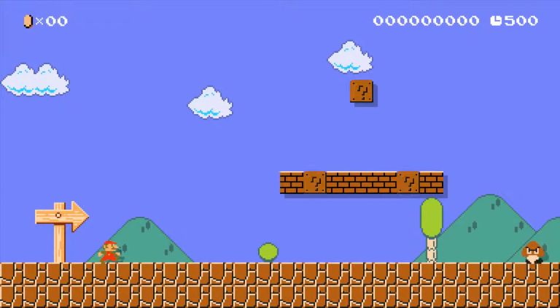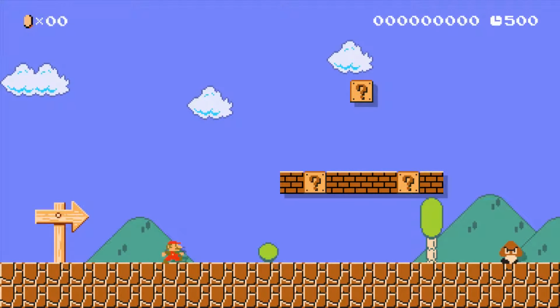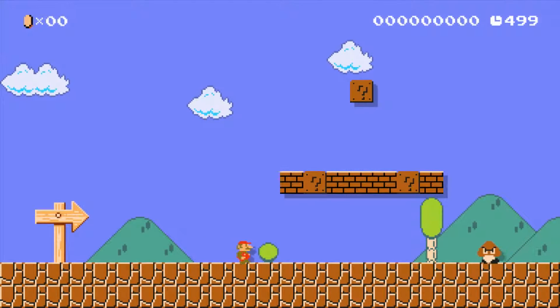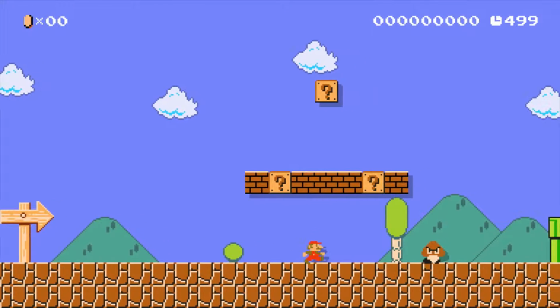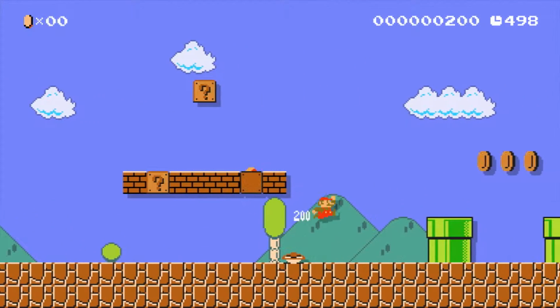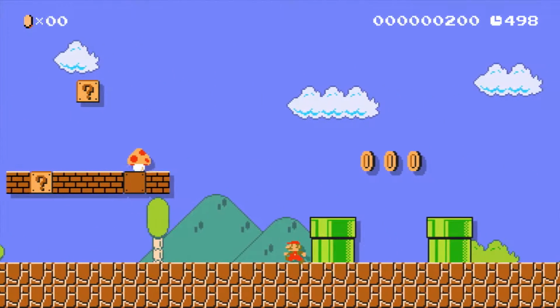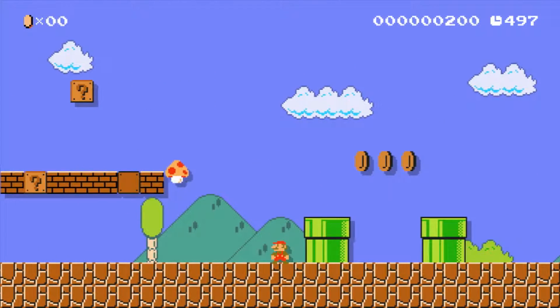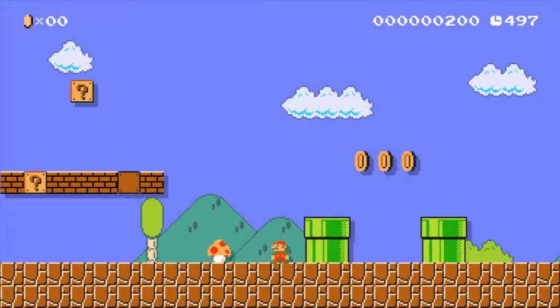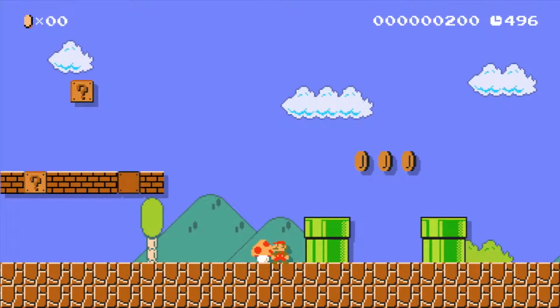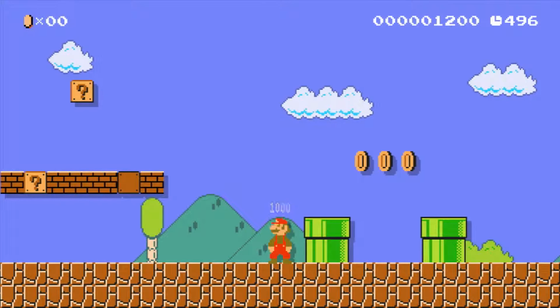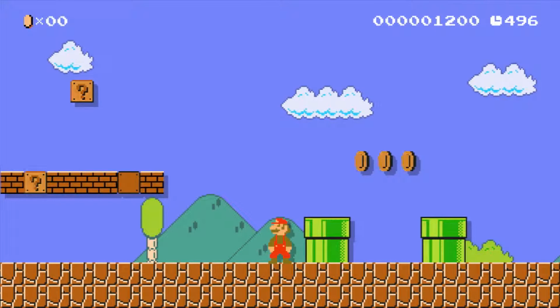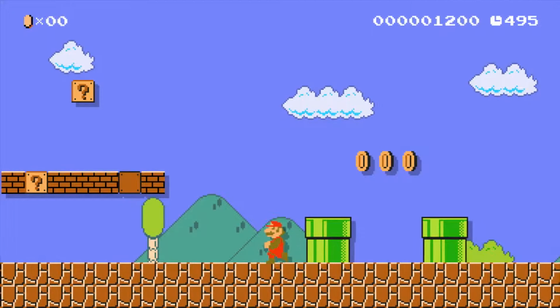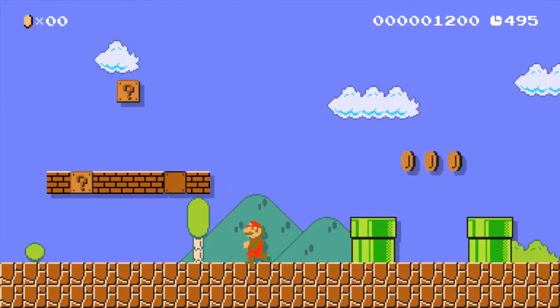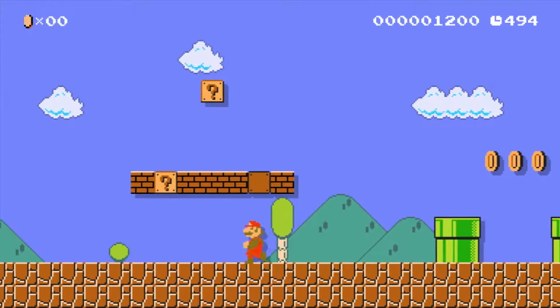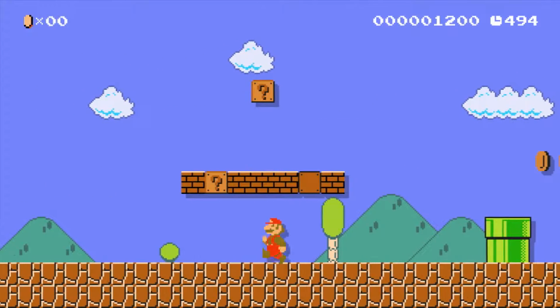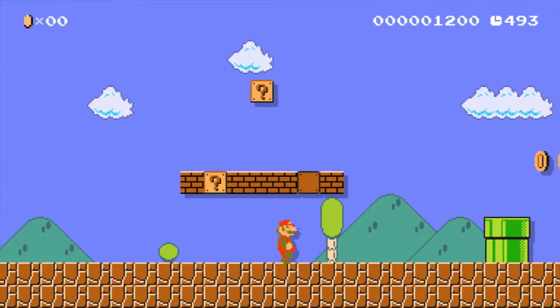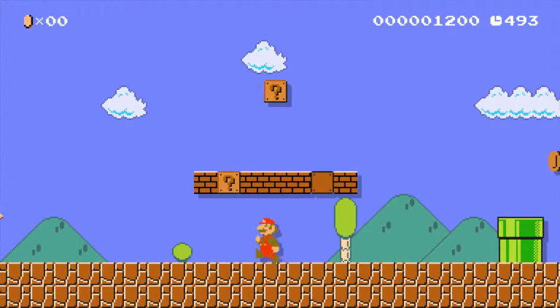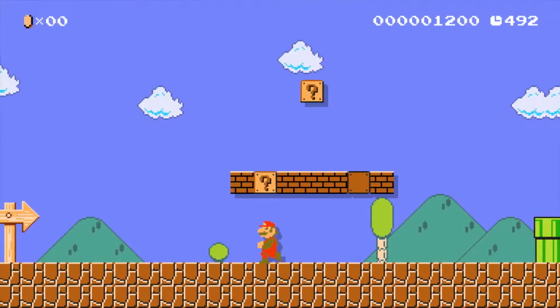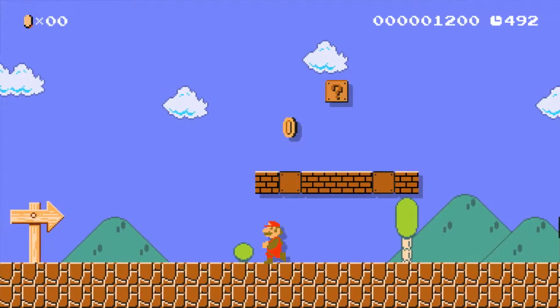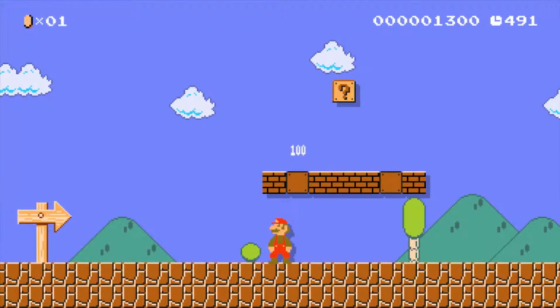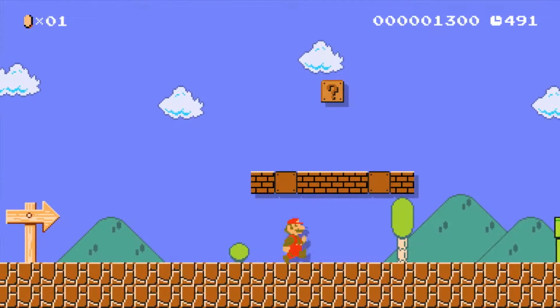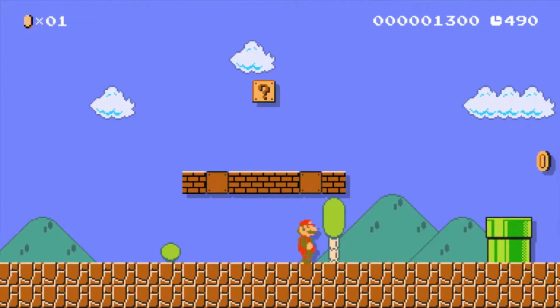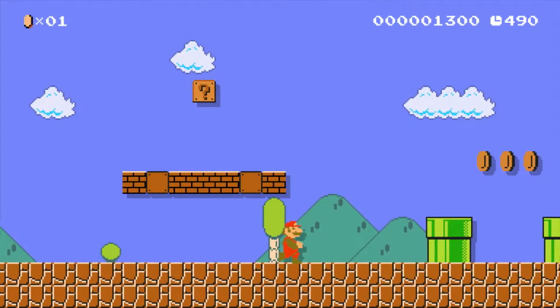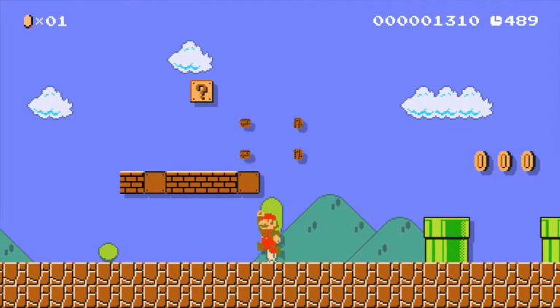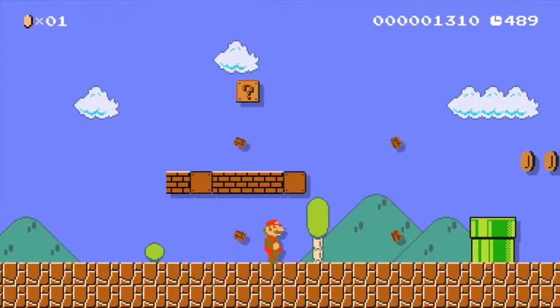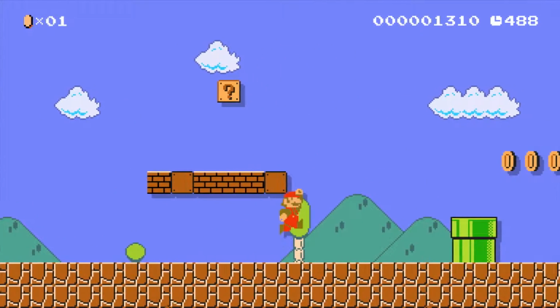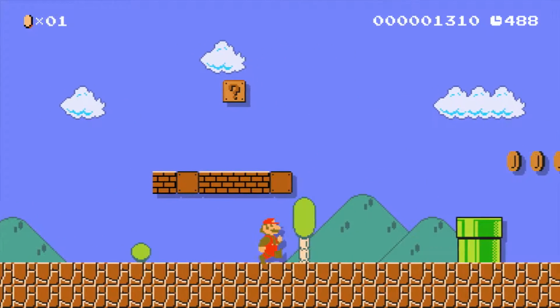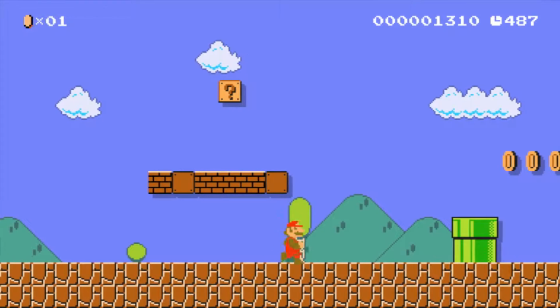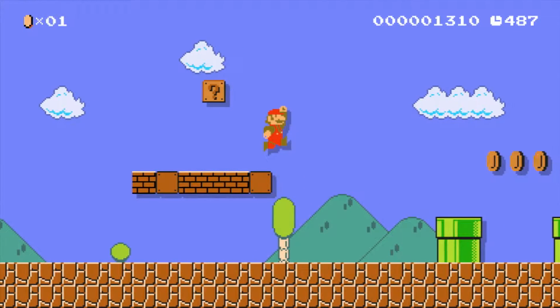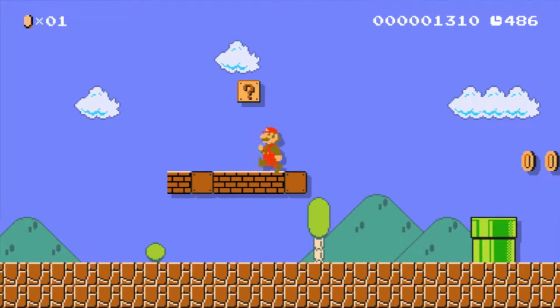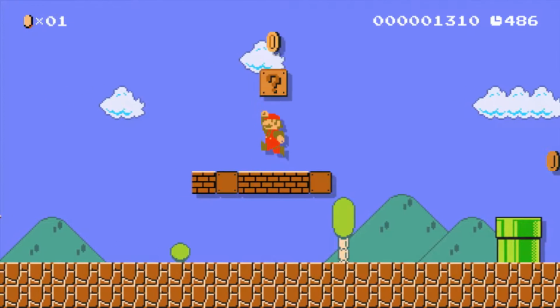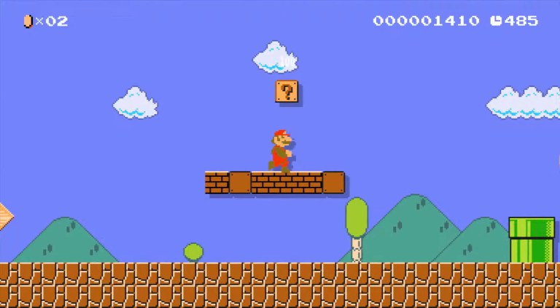So here we have a pretty standard start to a Mario level where you run, jump over a Goomba, hit a question mark box, and get a mushroom out of it. I'm showing you that you can jump over a Goomba, showing you that you can hit question marks and things come out of them — teaching you a few things about jumping.